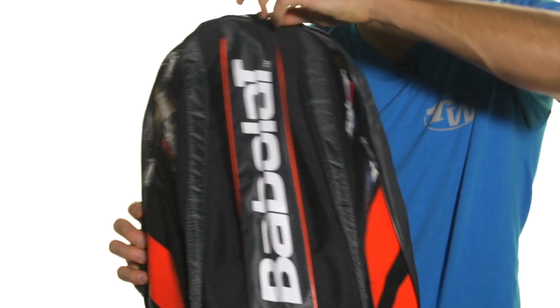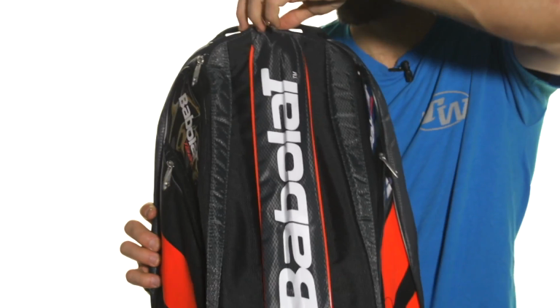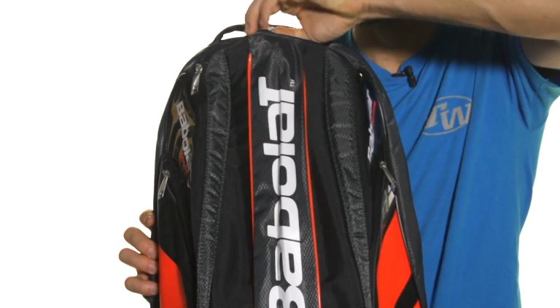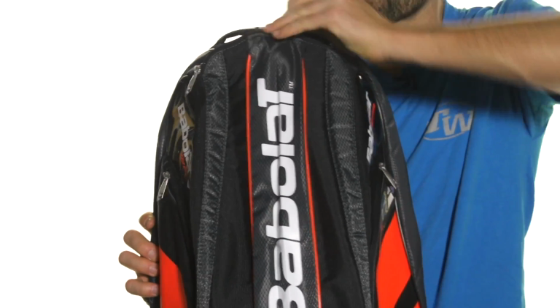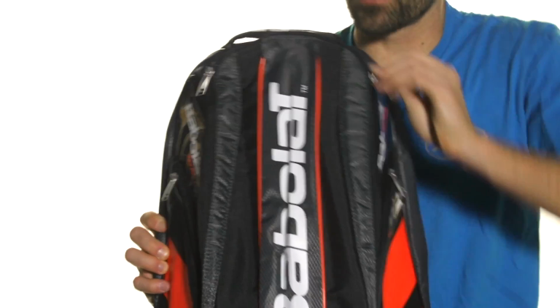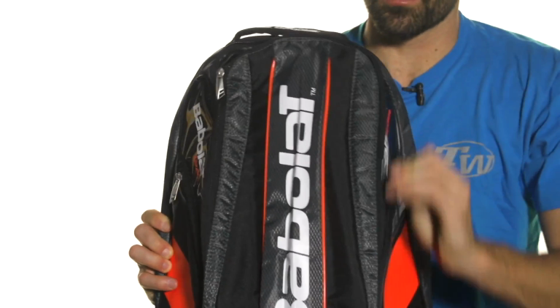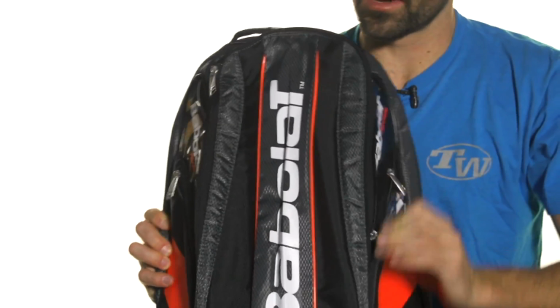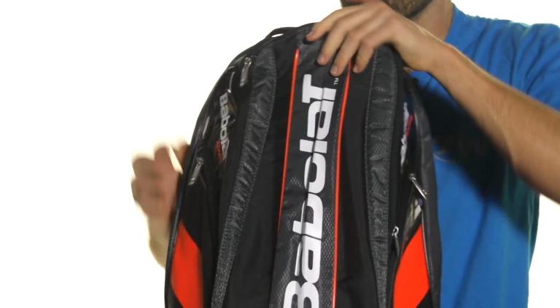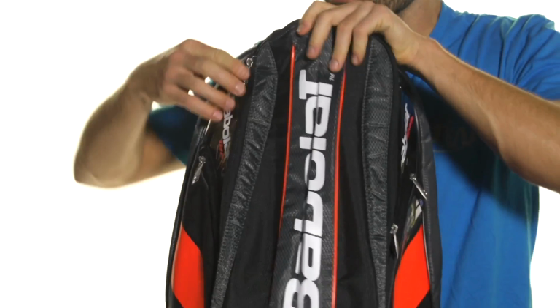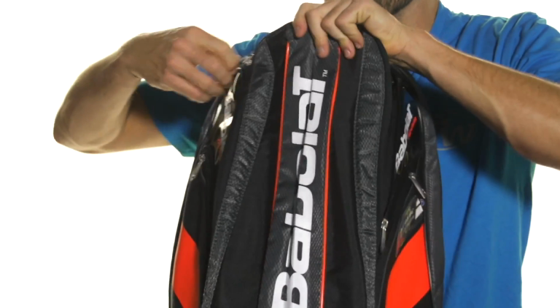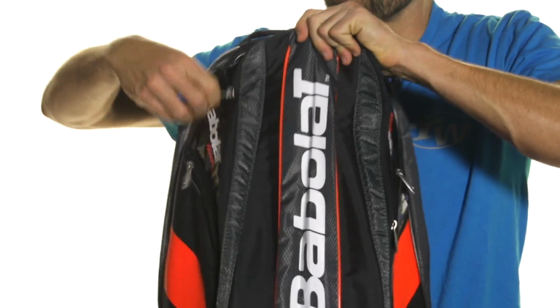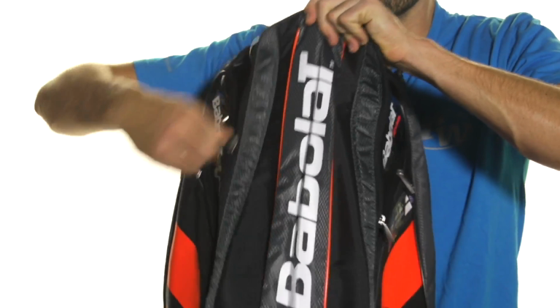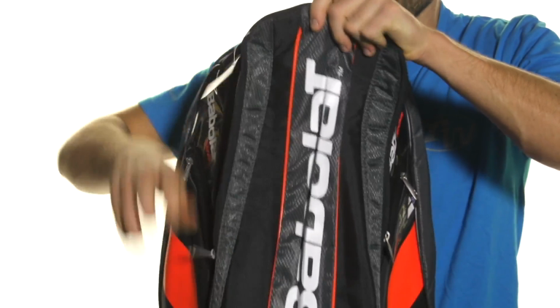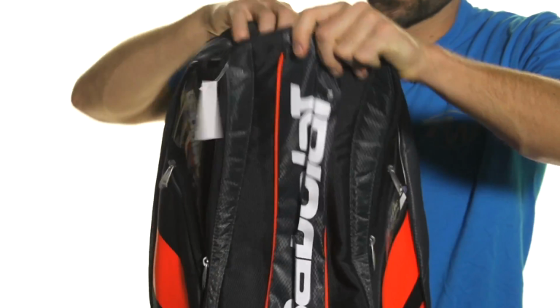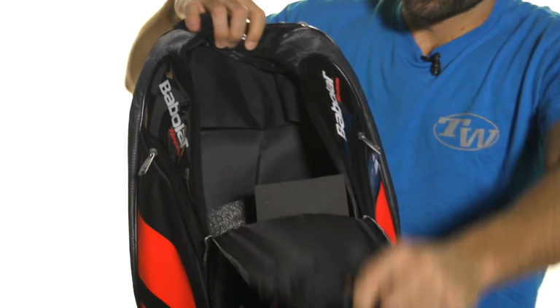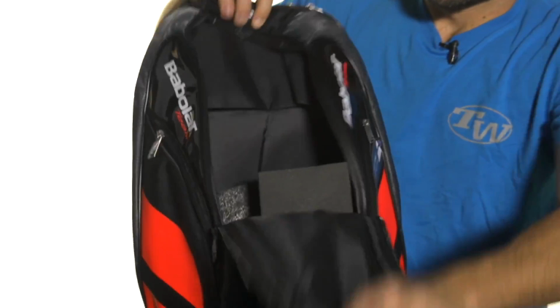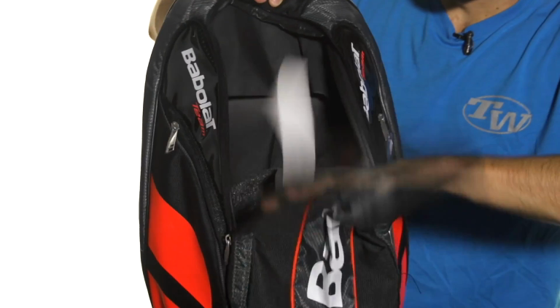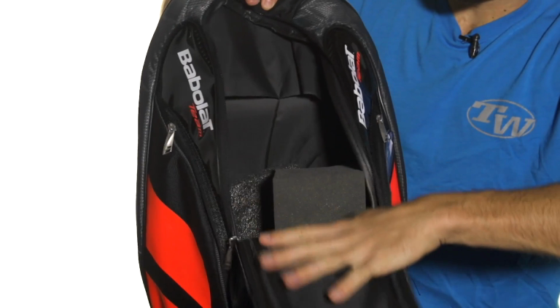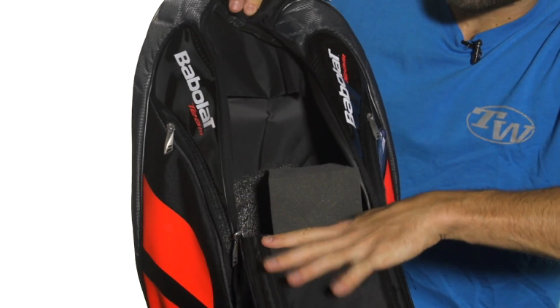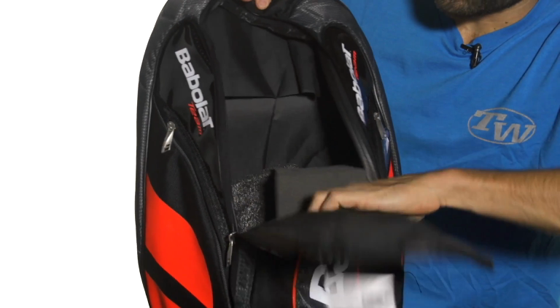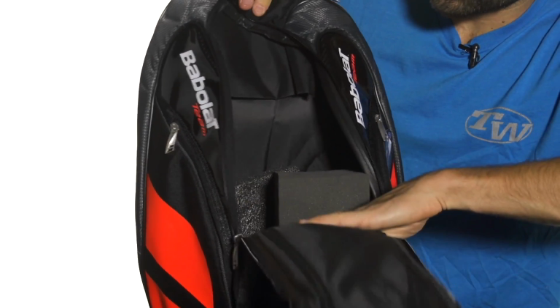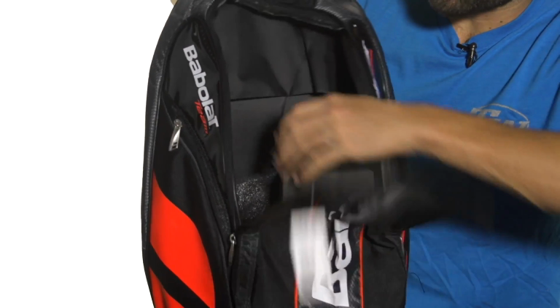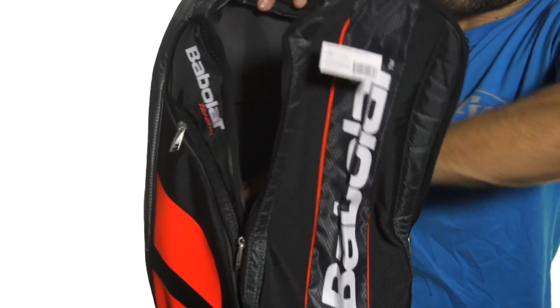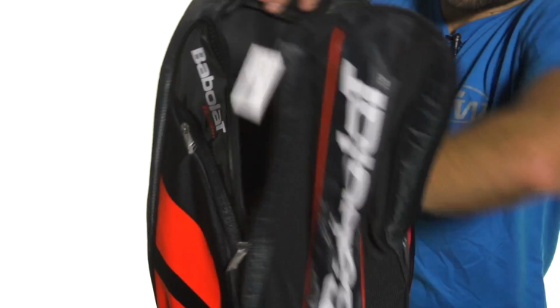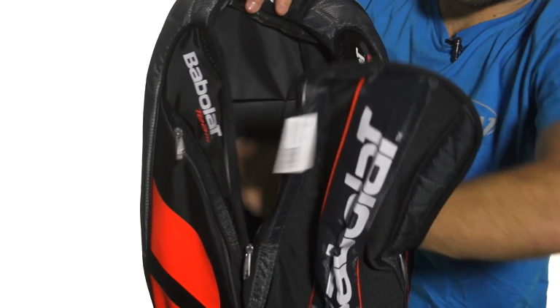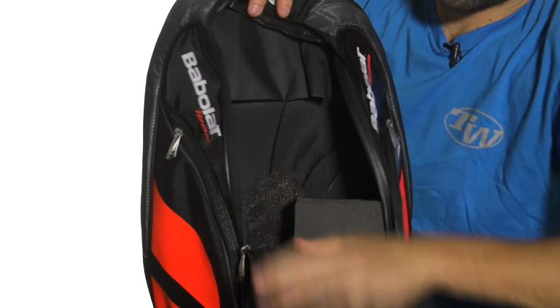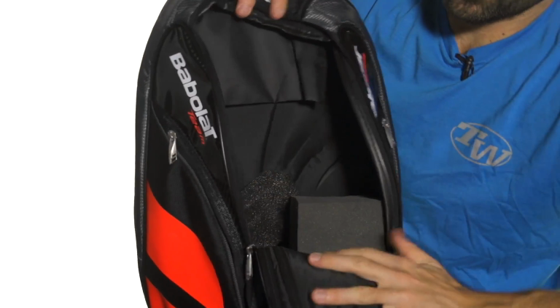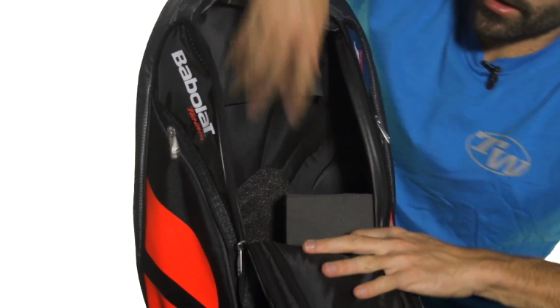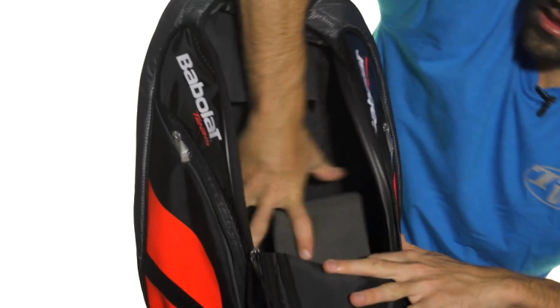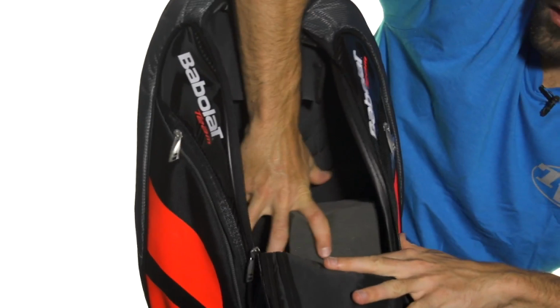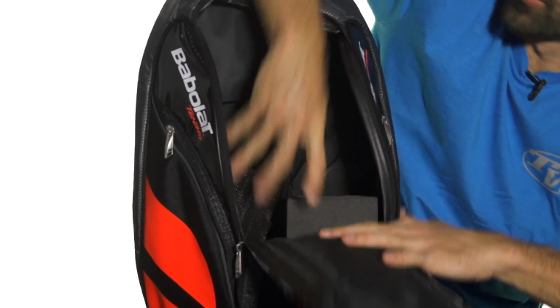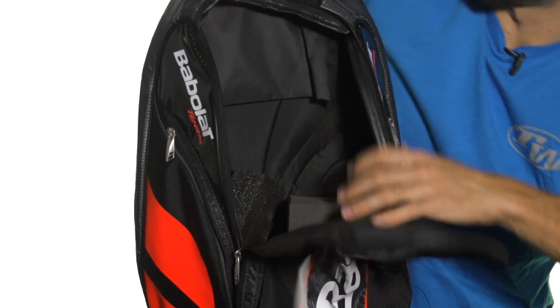It's centered around a large main compartment here that opens up in this unique format — that U-shaped zipper design goes down — and there's lots of room in there.